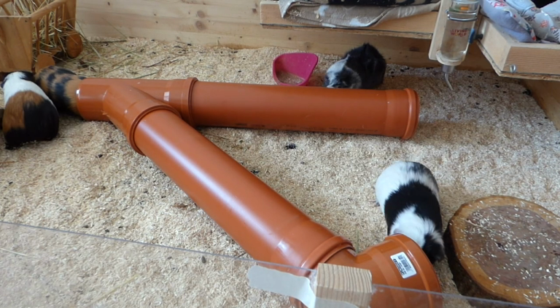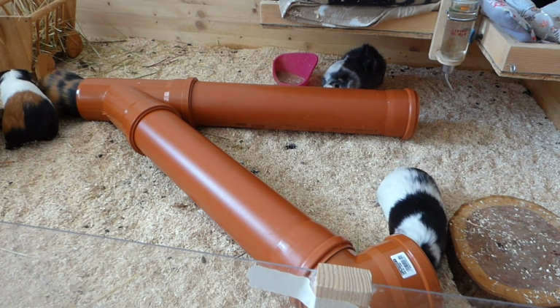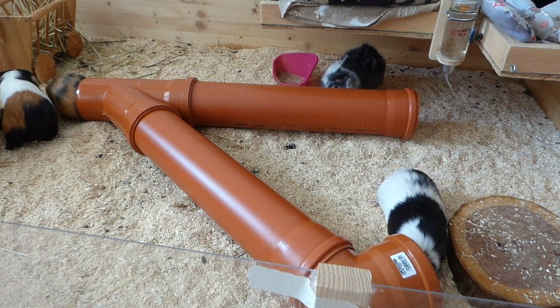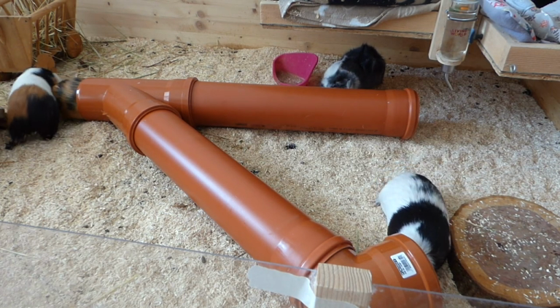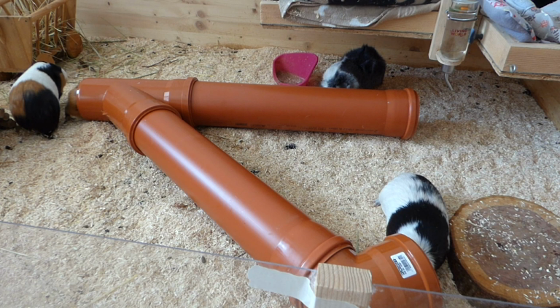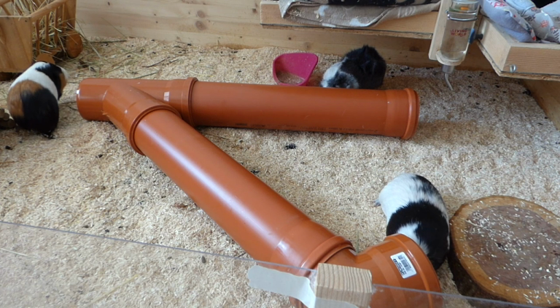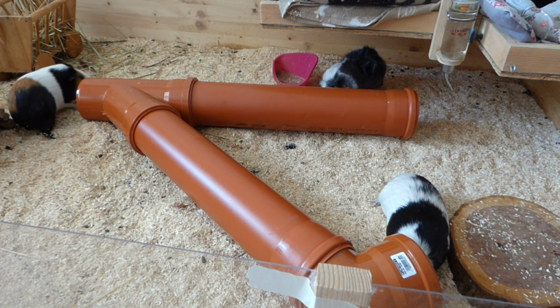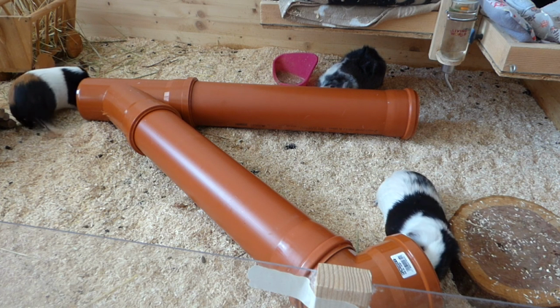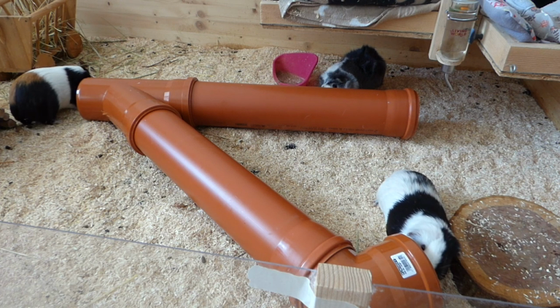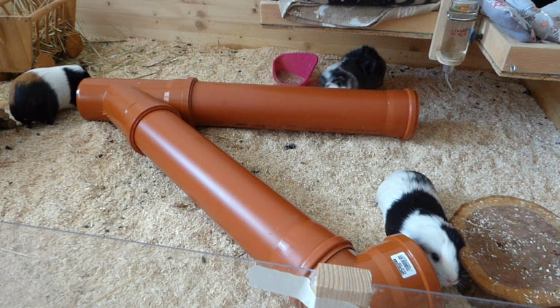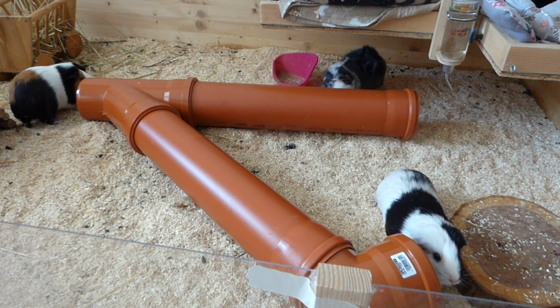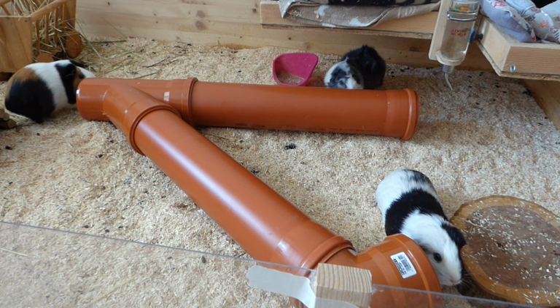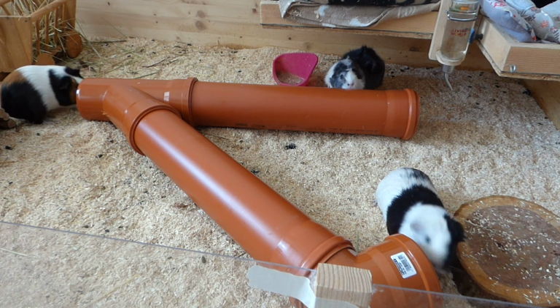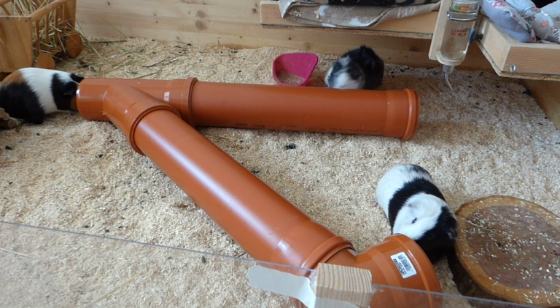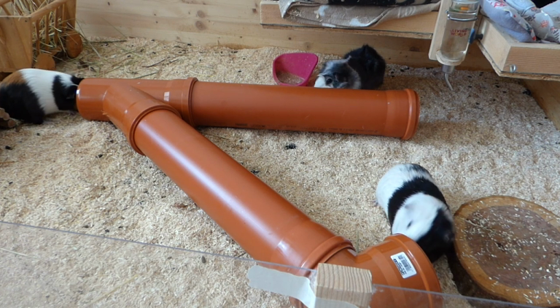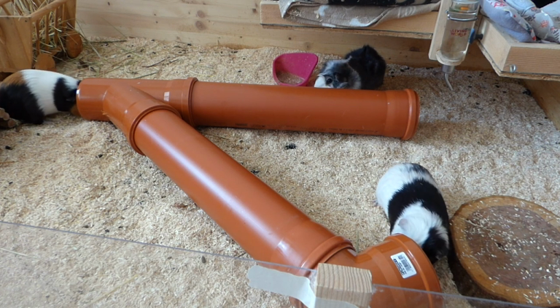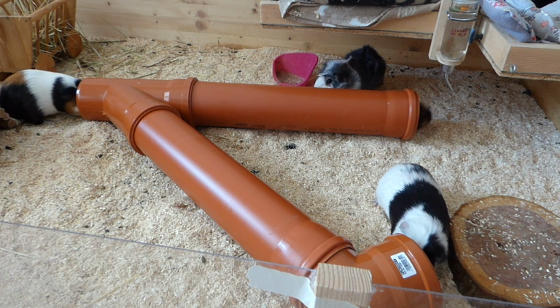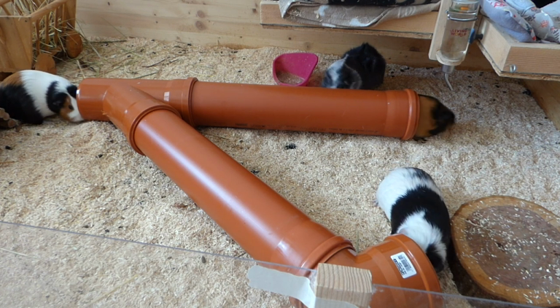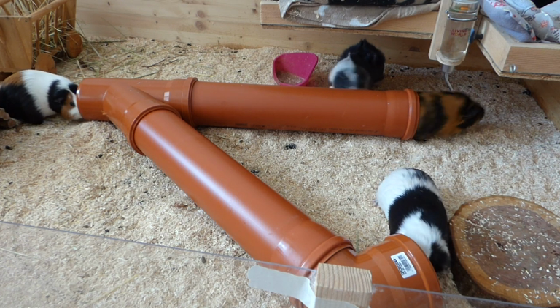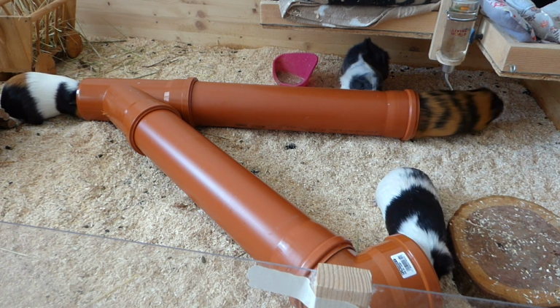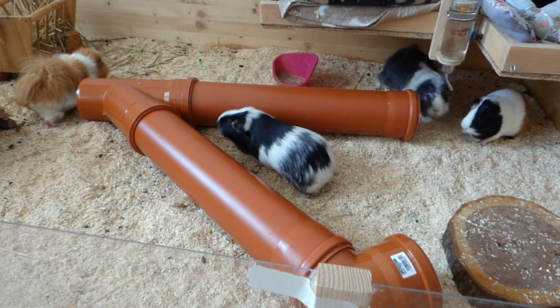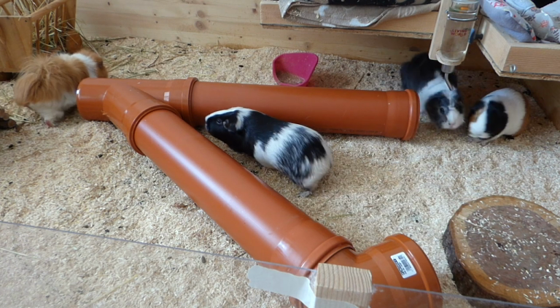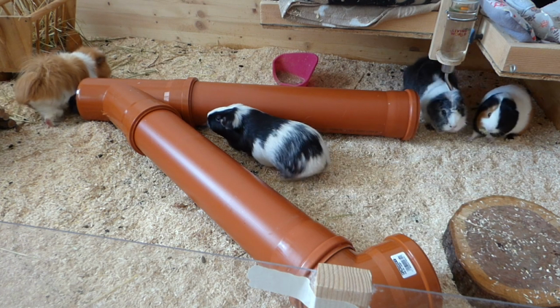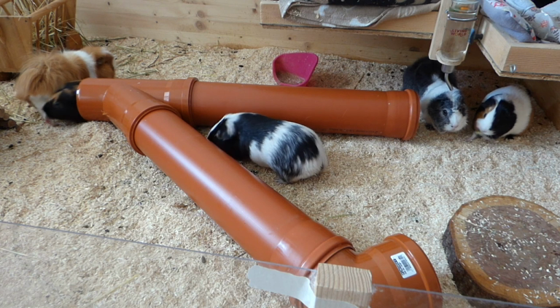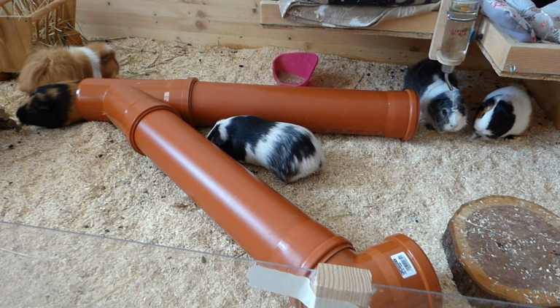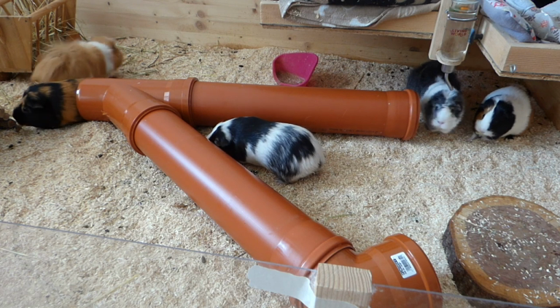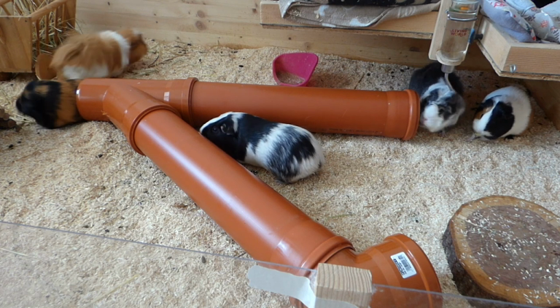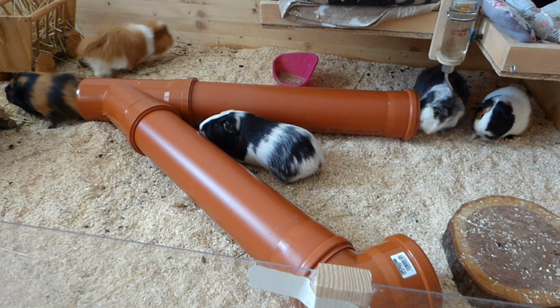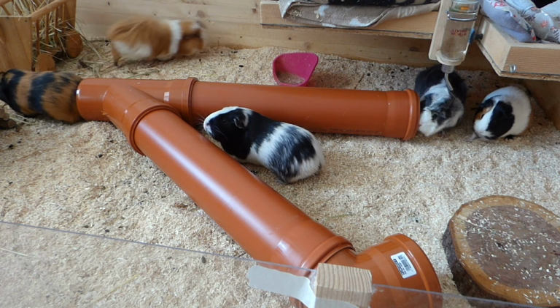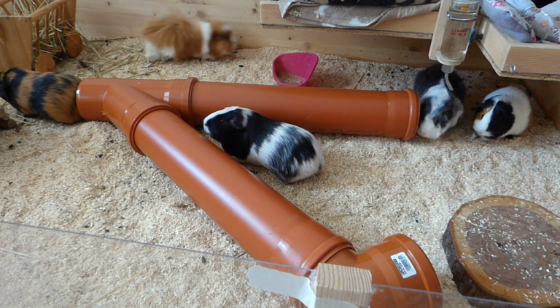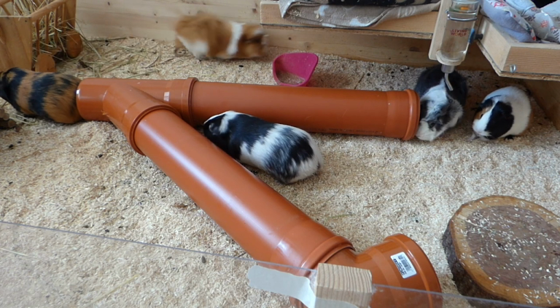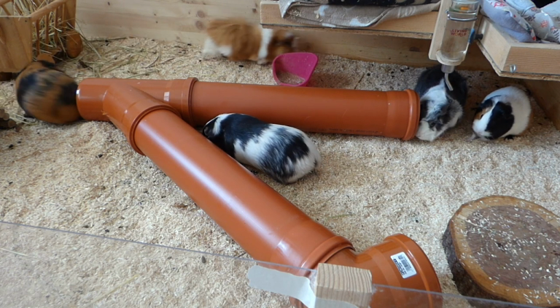Most guinea pigs are obsessed with tunnels and love to explore them, which is what they would do in nature too. You can also change up the tunnel so that the piggies can explore a whole different setup.